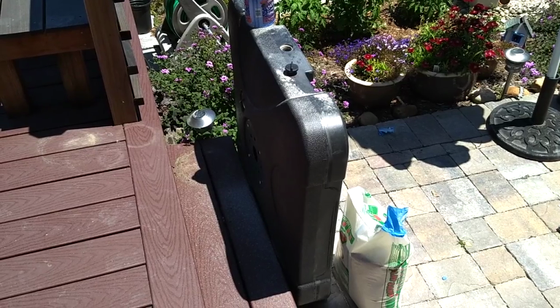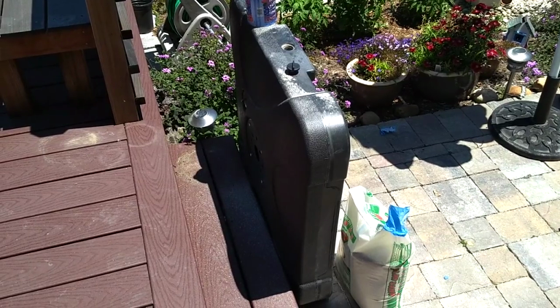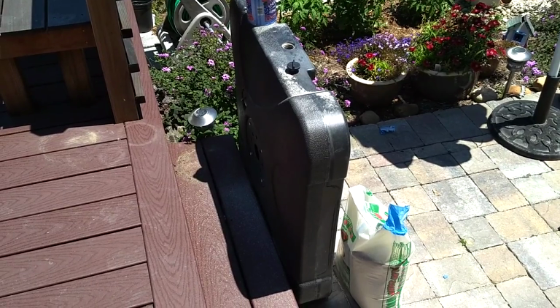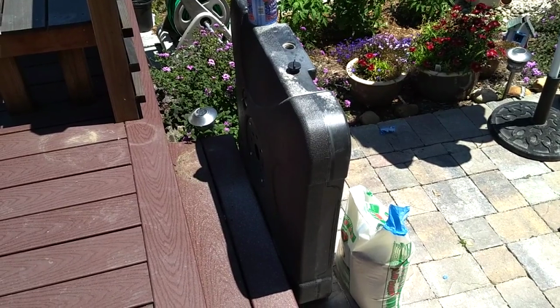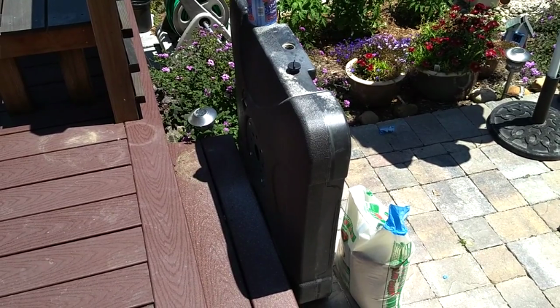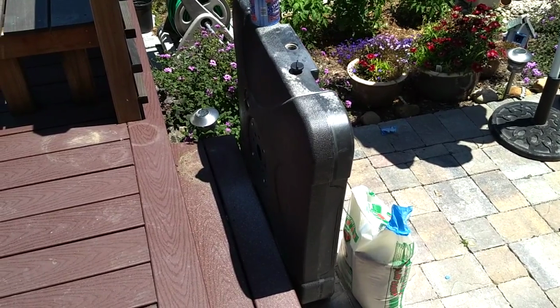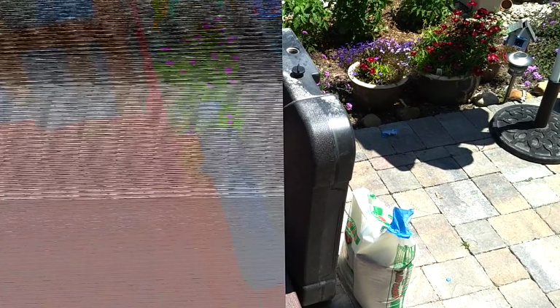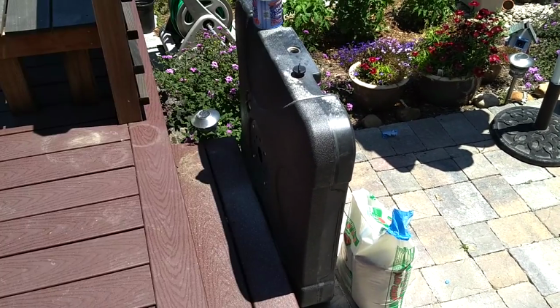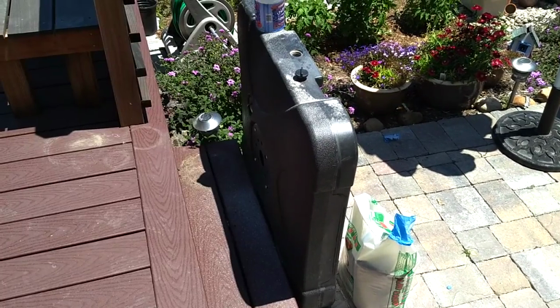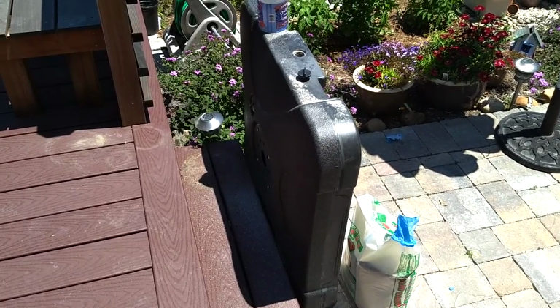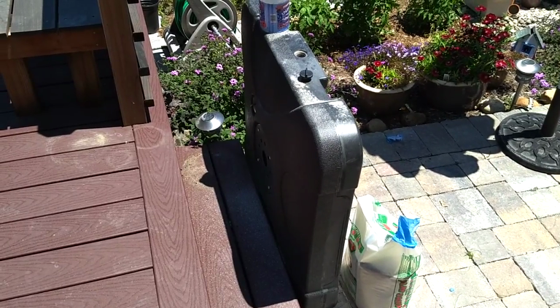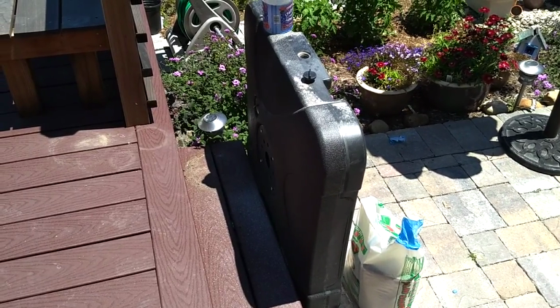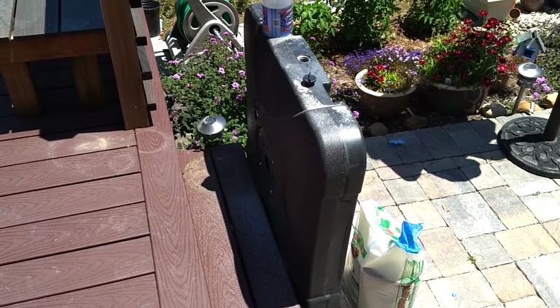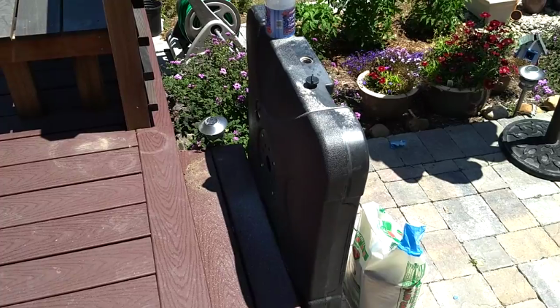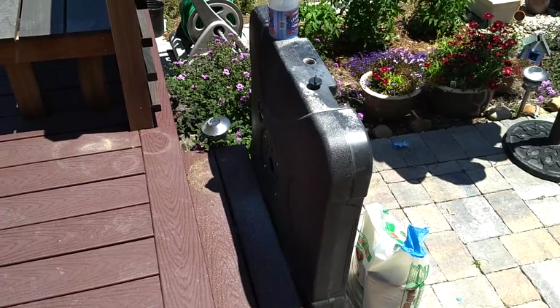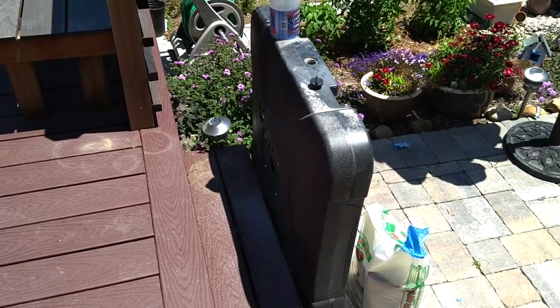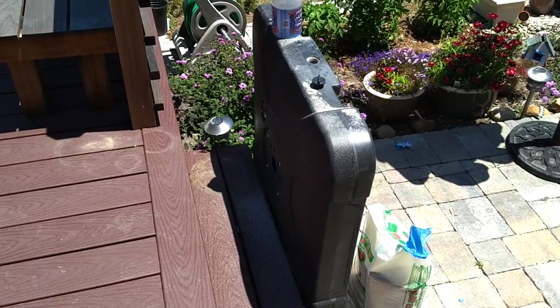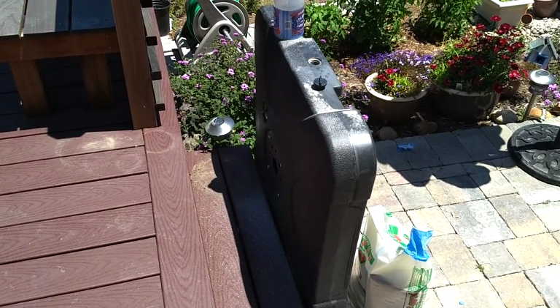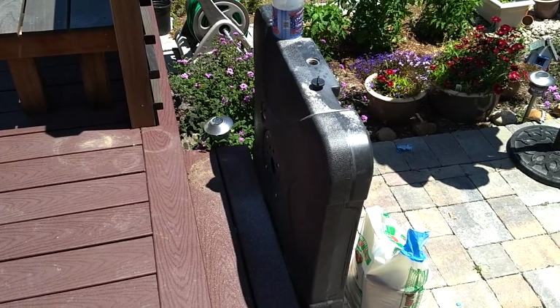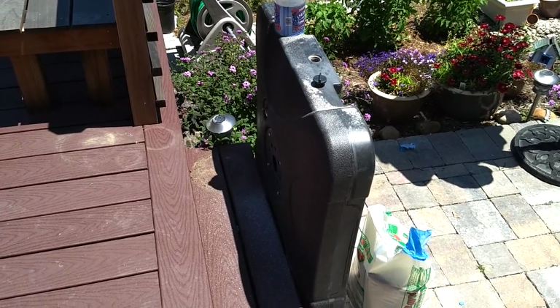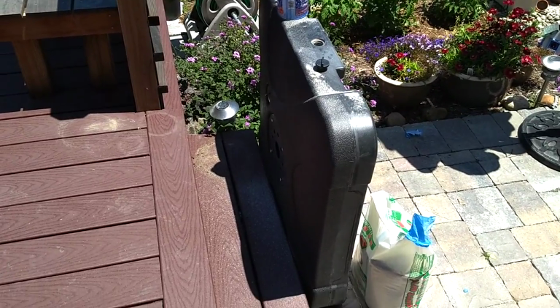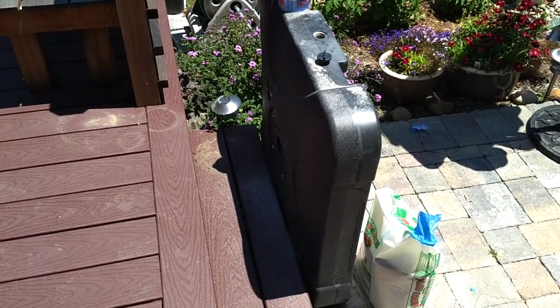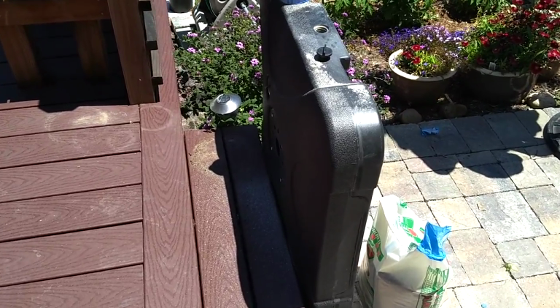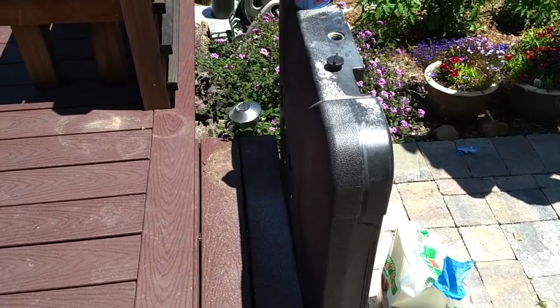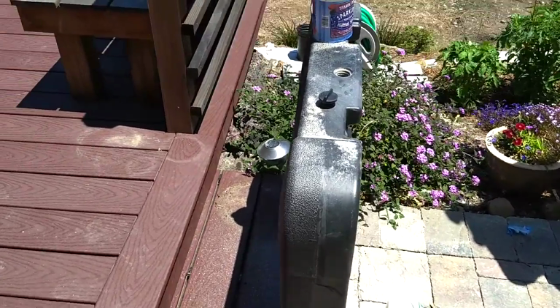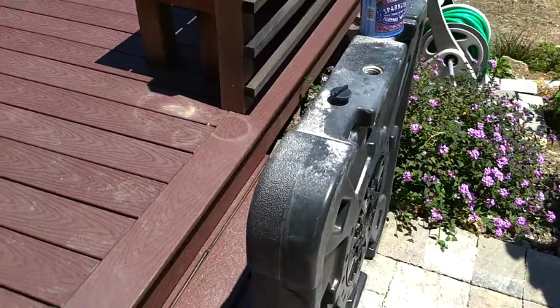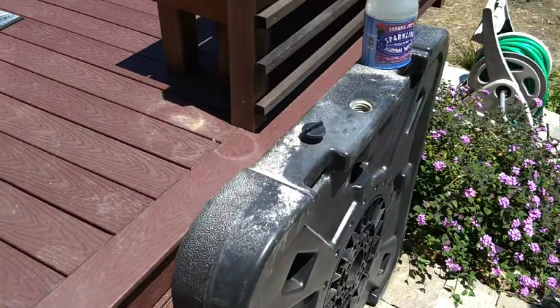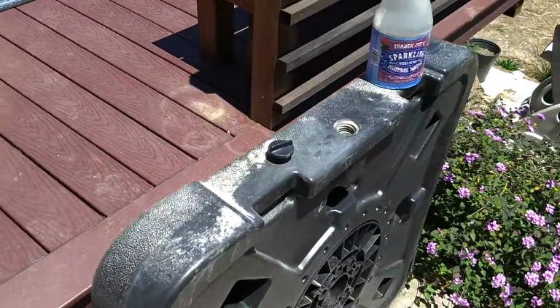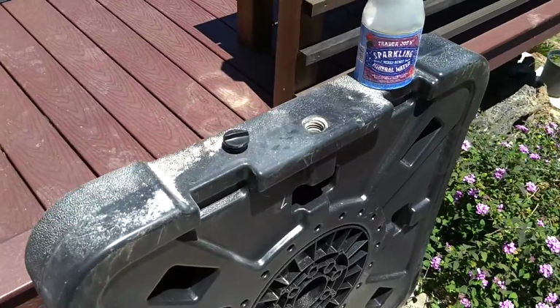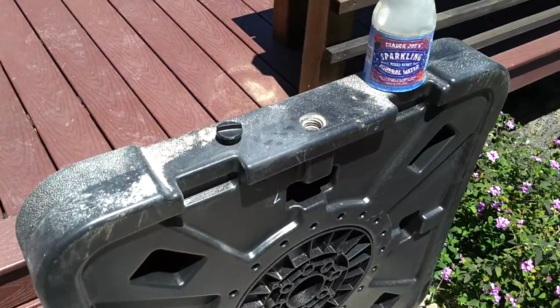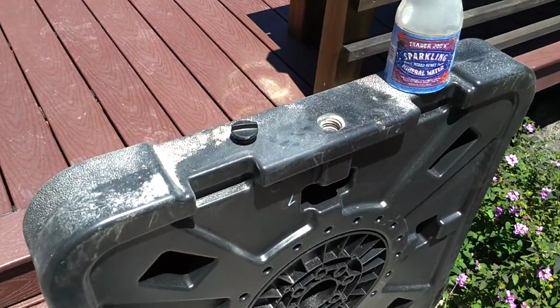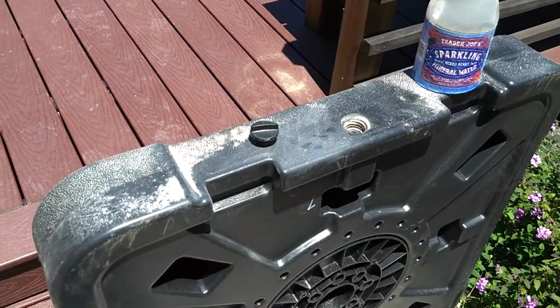Here's a quick video on how to put sand in your umbrella base. Turn the base up on its side, left the fill plug in — no reason to take it out. Remove the drain plug as you can see.